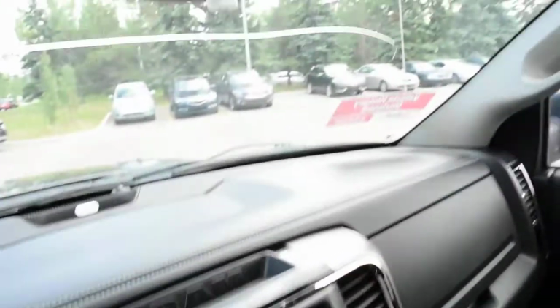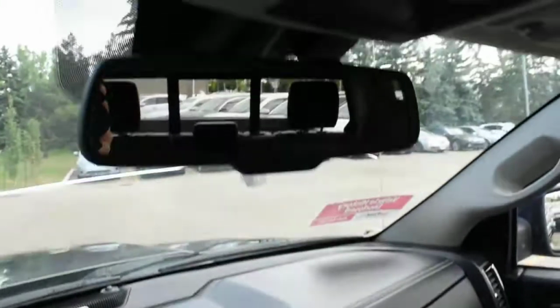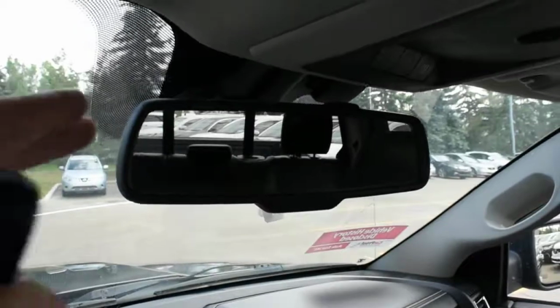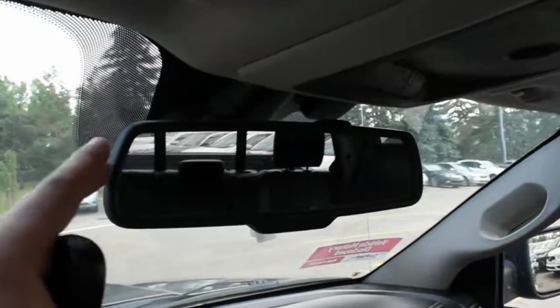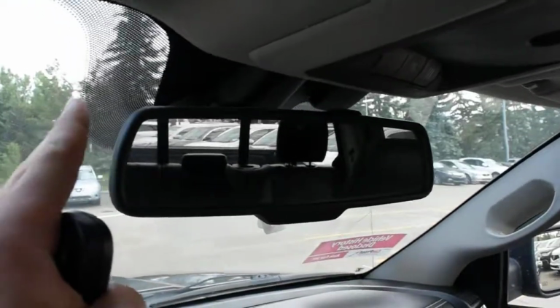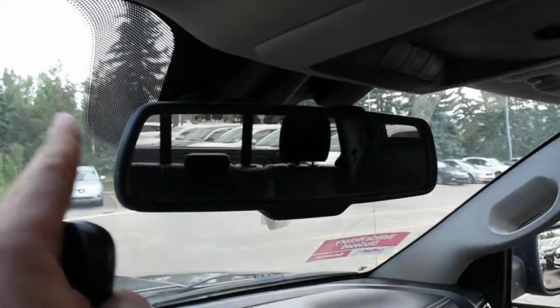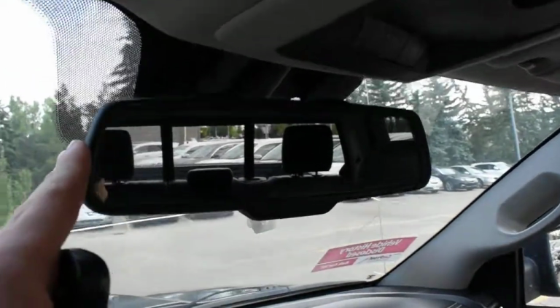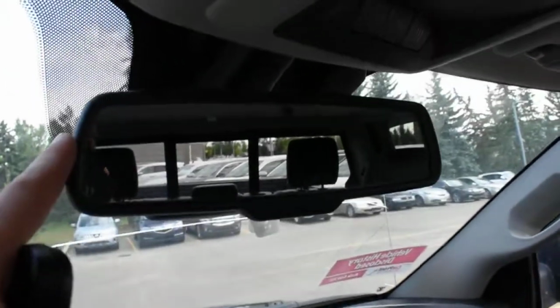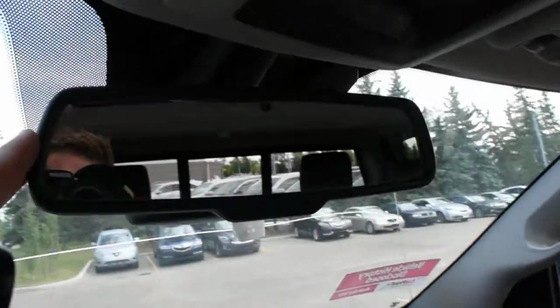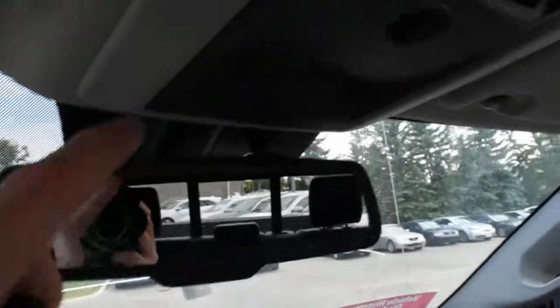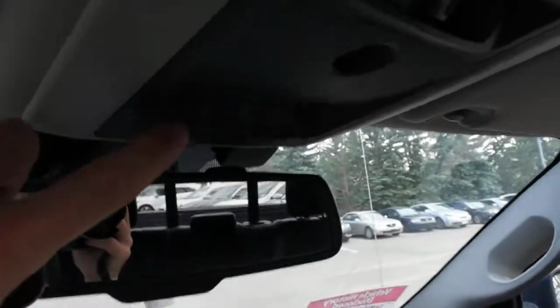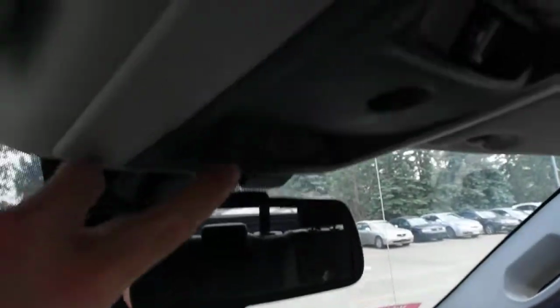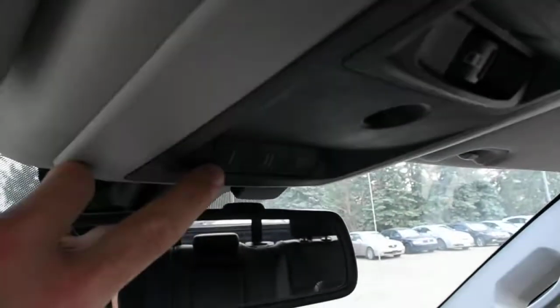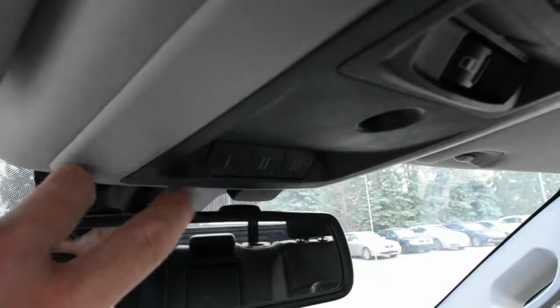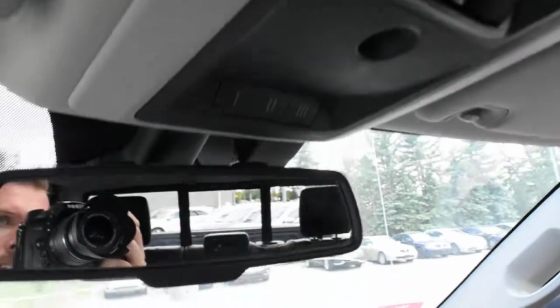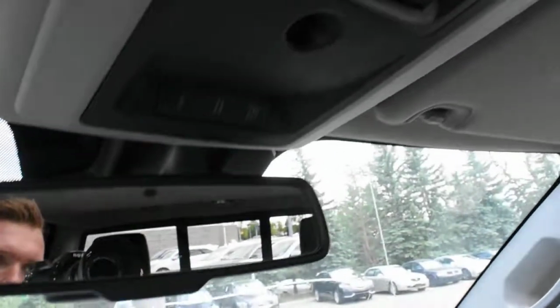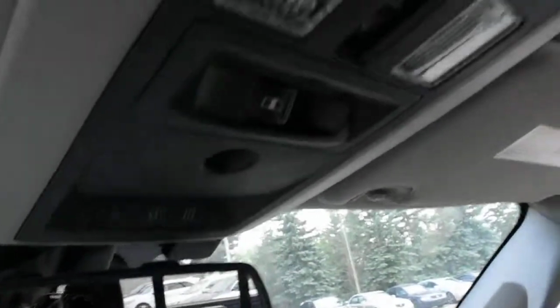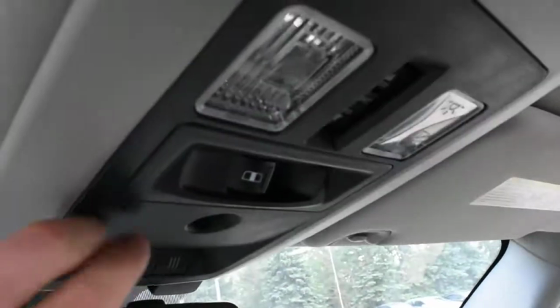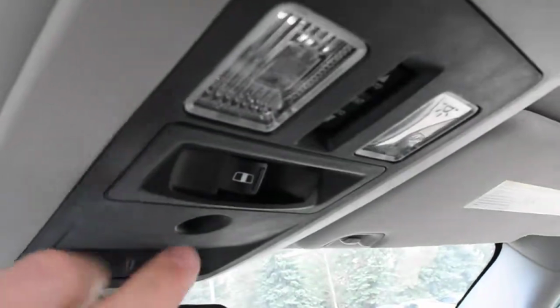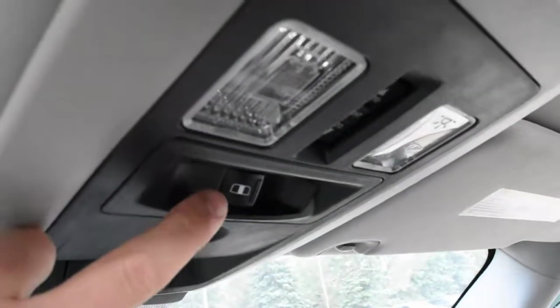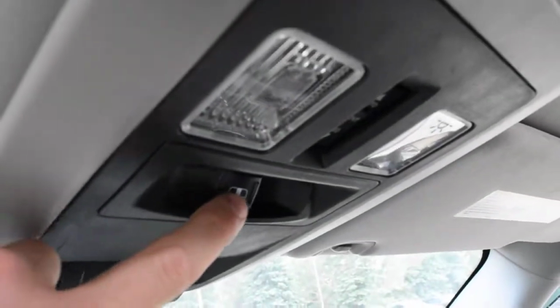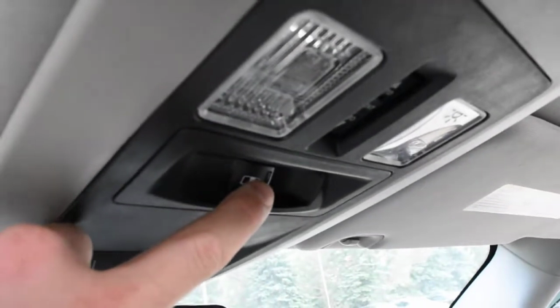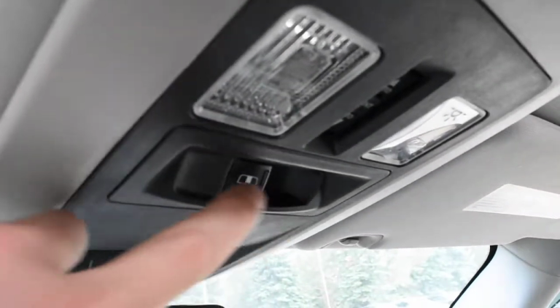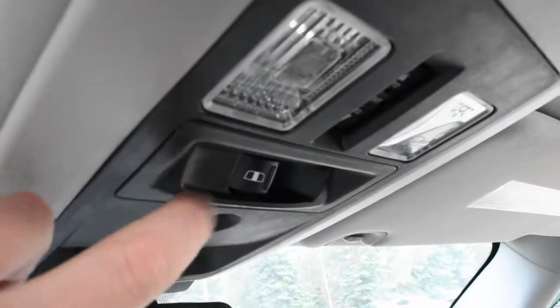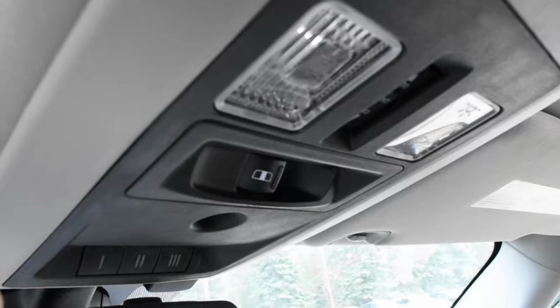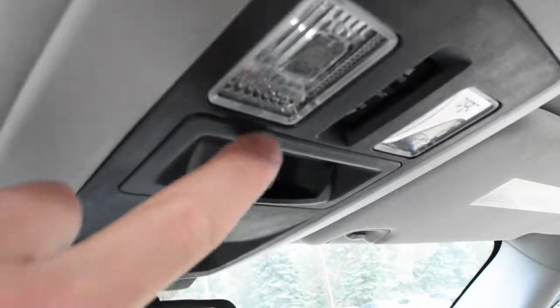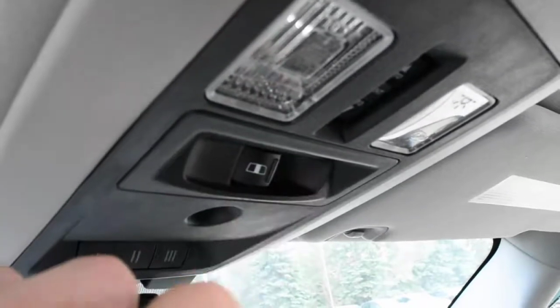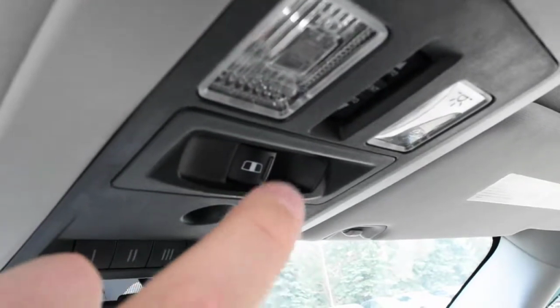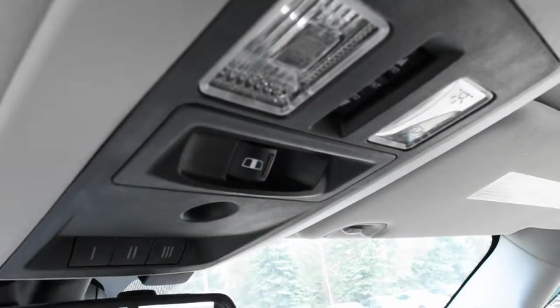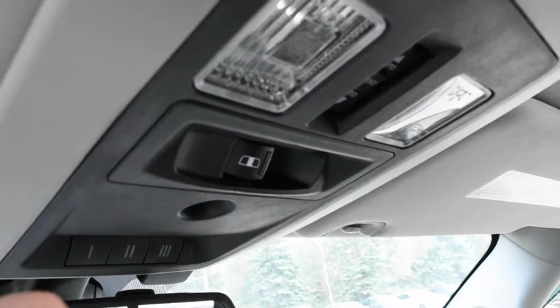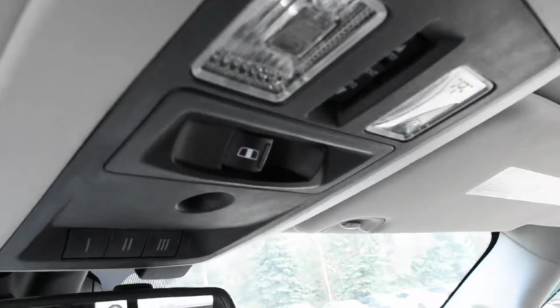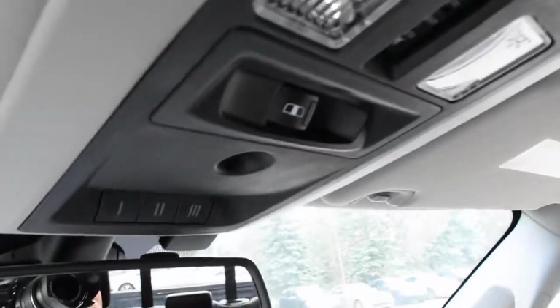Up top you do have your auto dimming rear view mirror as well as your HomeLink system. And then you do have your rear sliding power window.